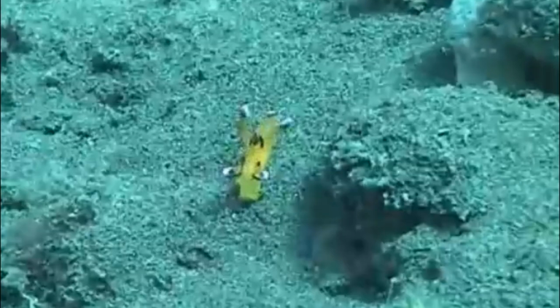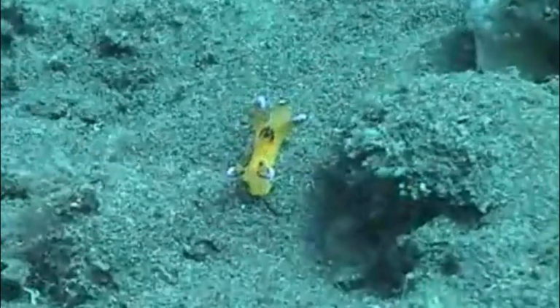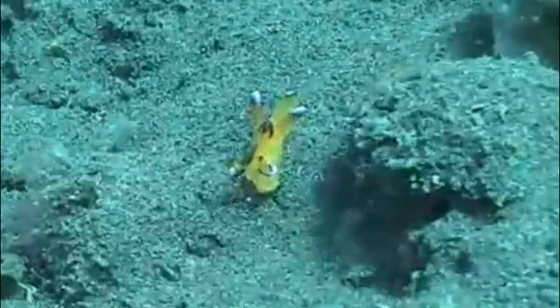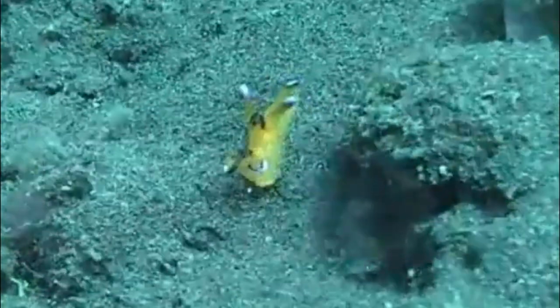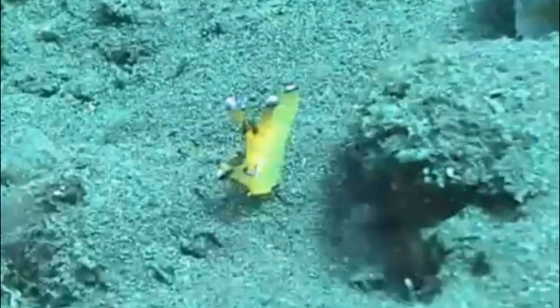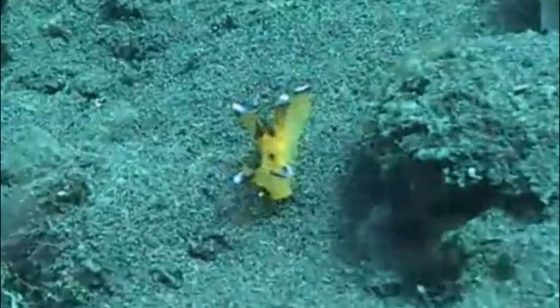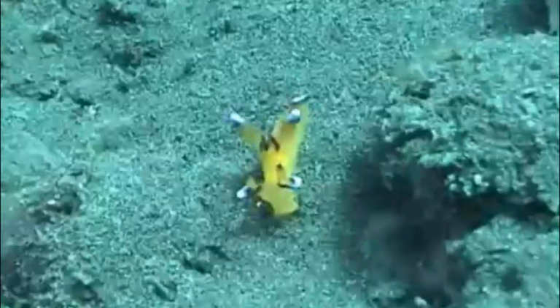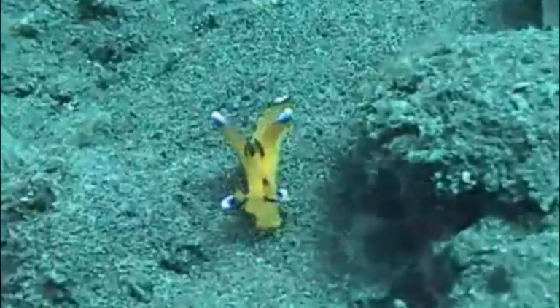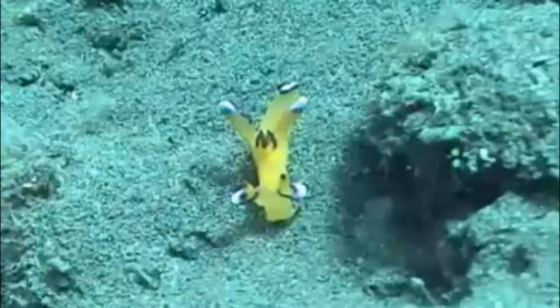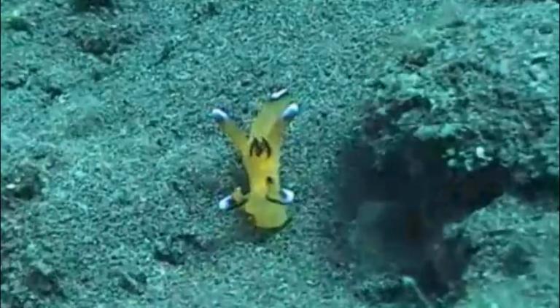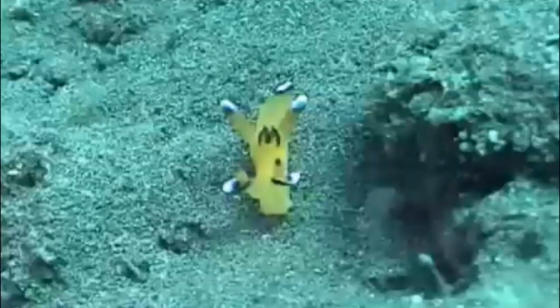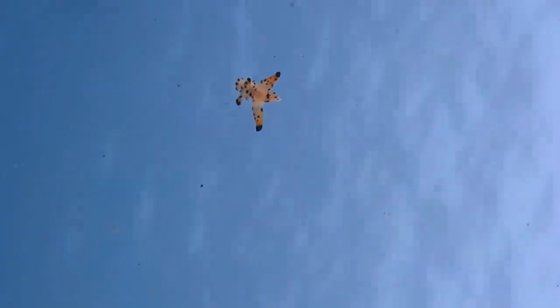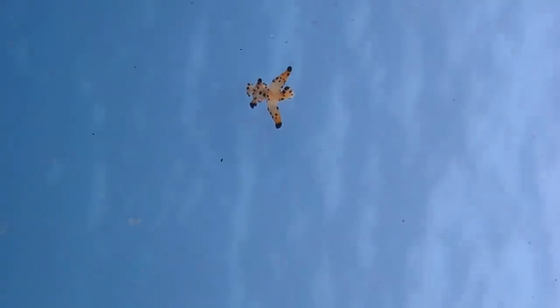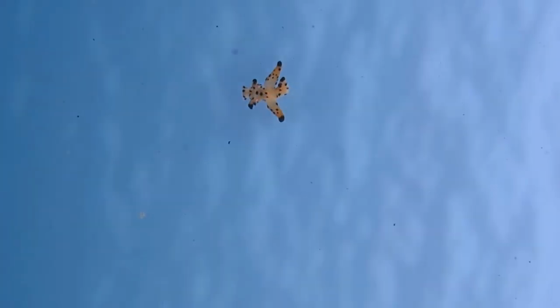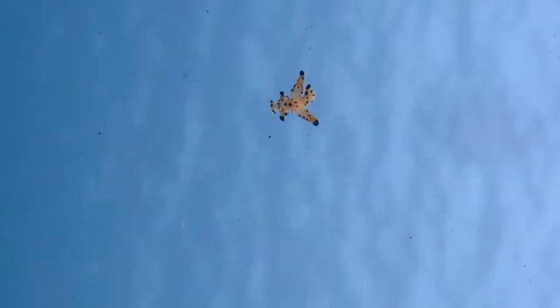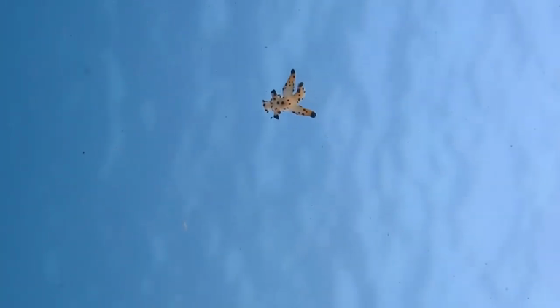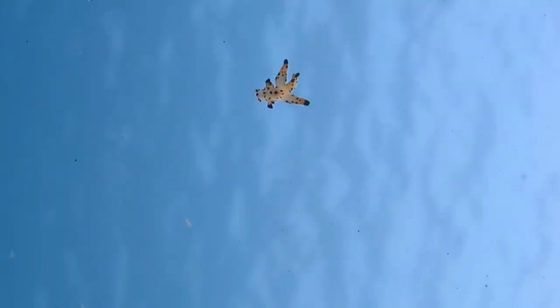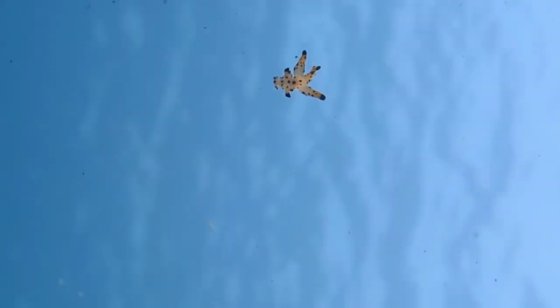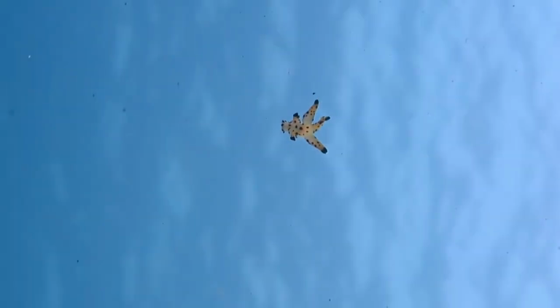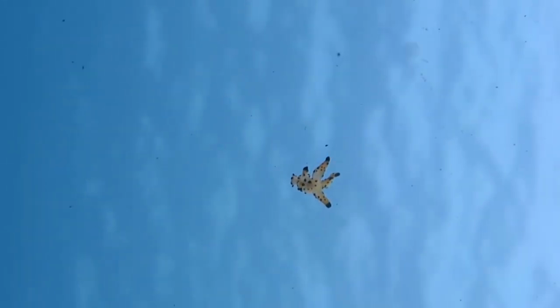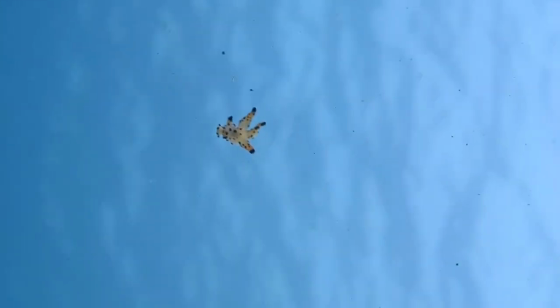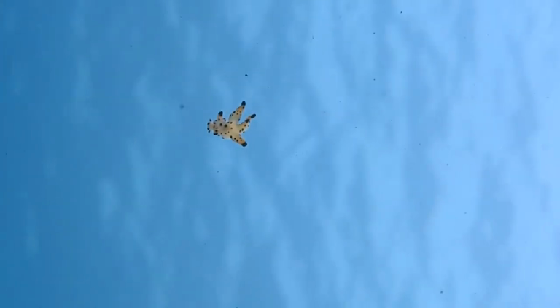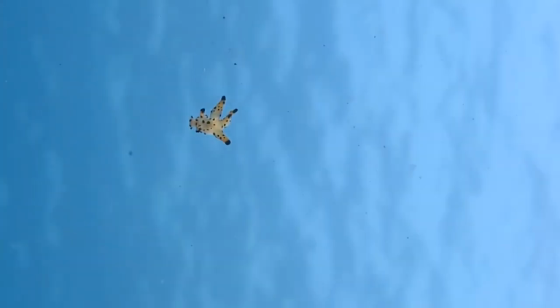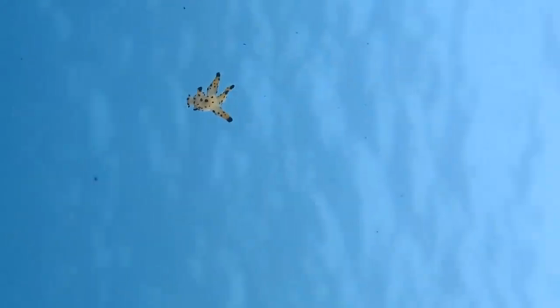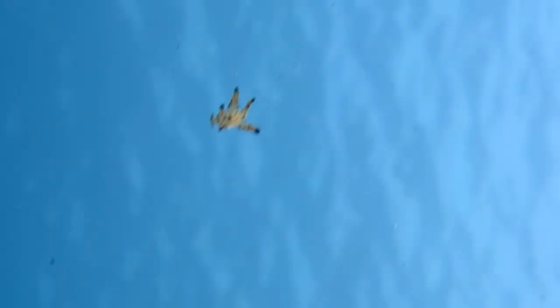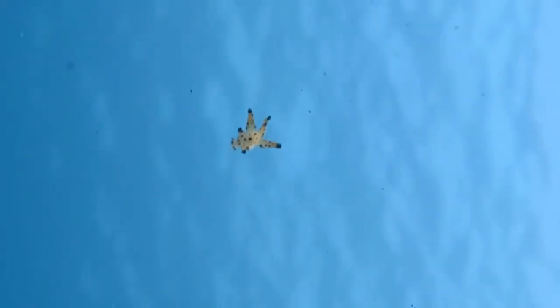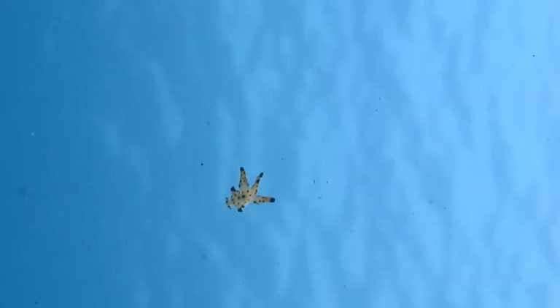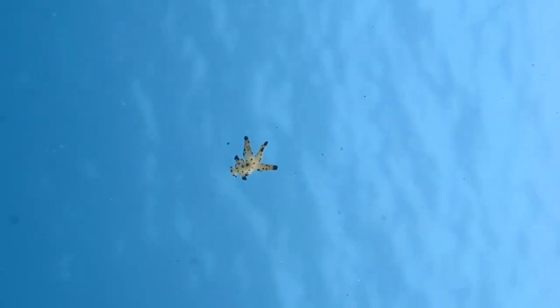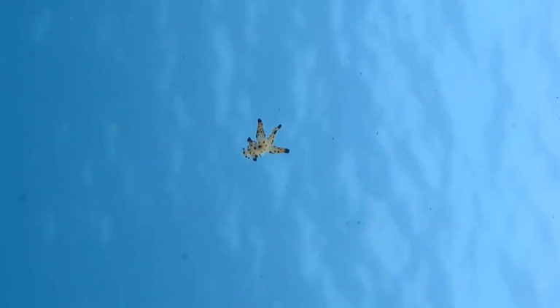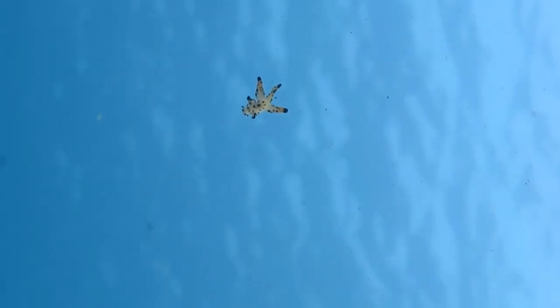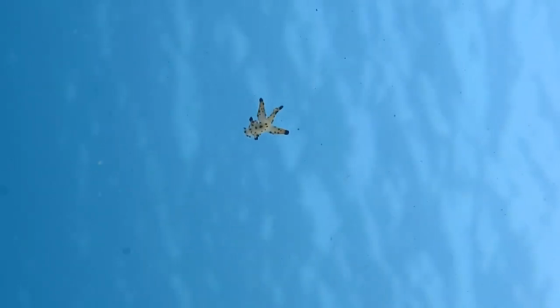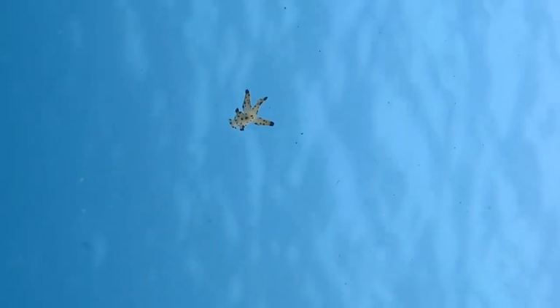They use their muscular foot to crawl along the seafloor. With no internal or external shell, nudibranchs are the only marine slugs that always lose their shells as adults.